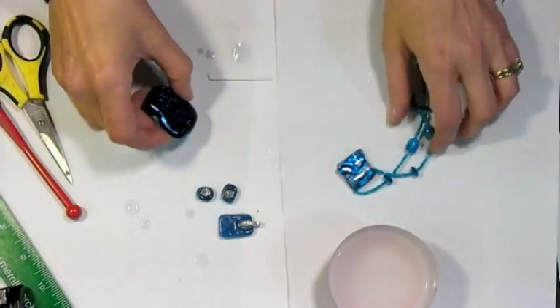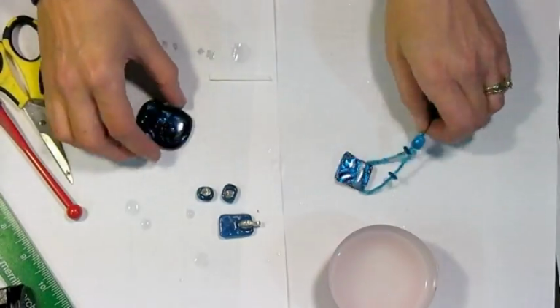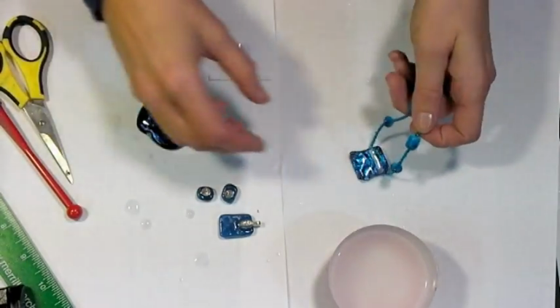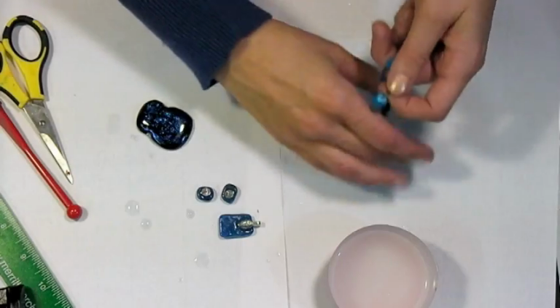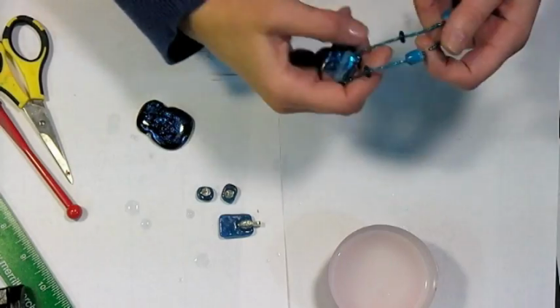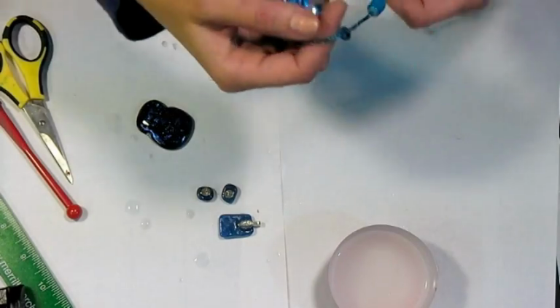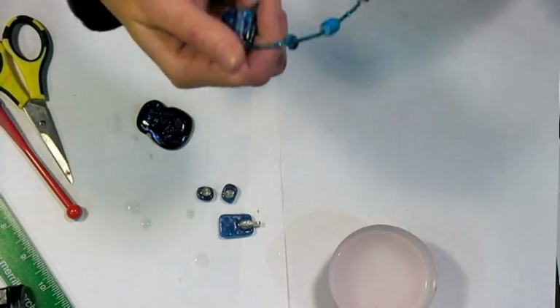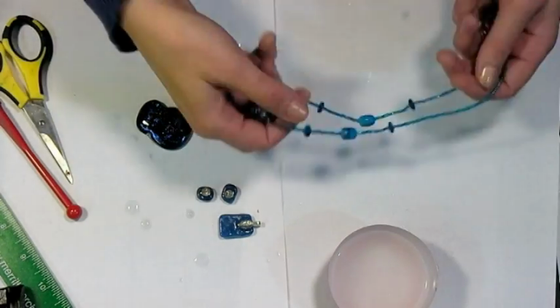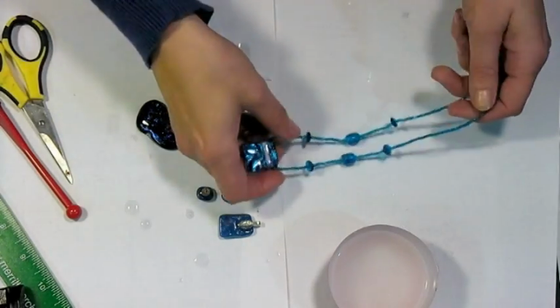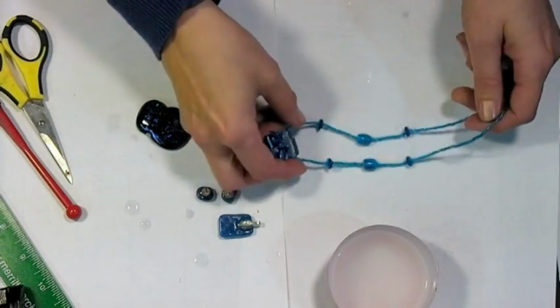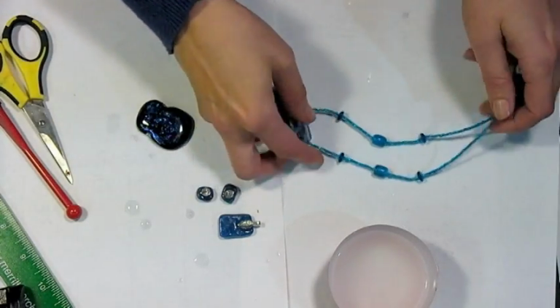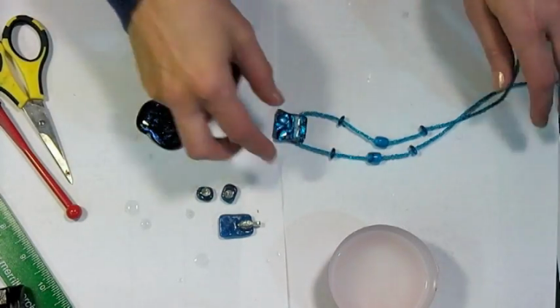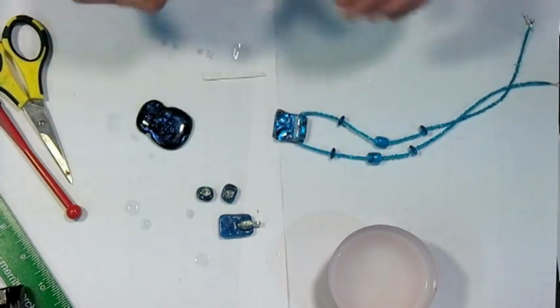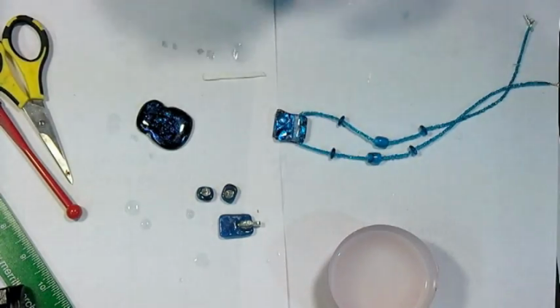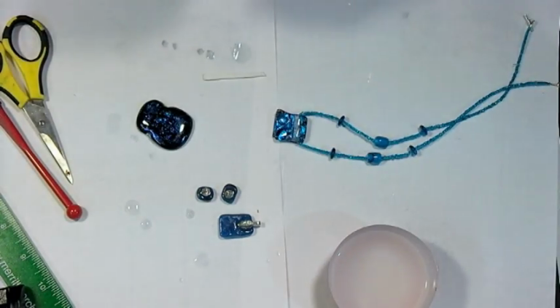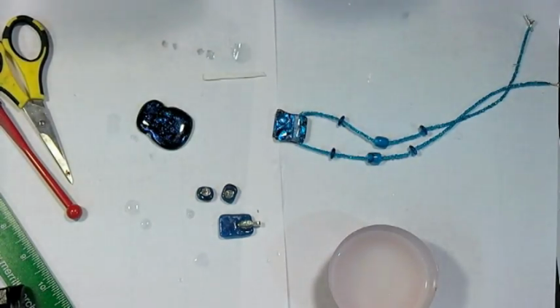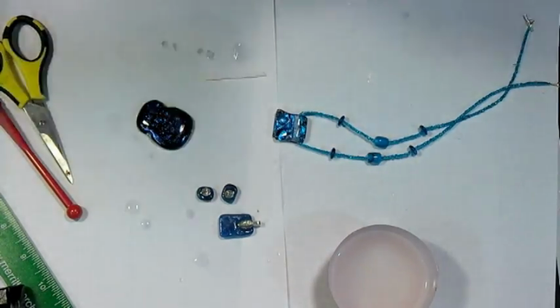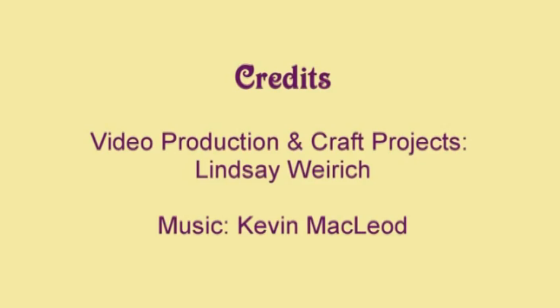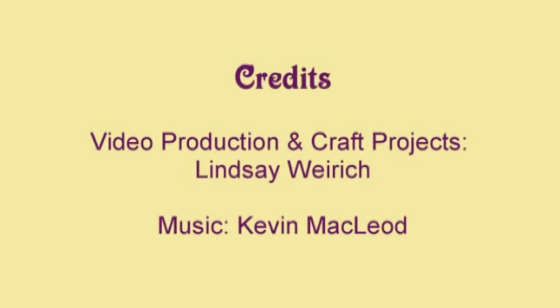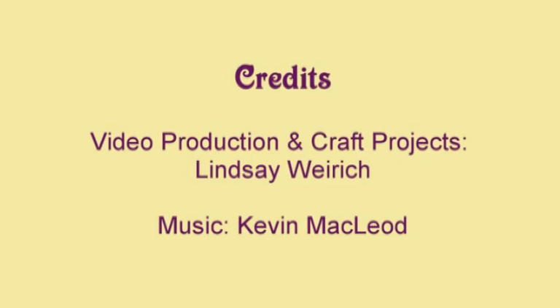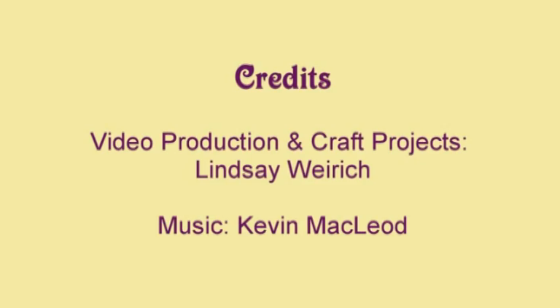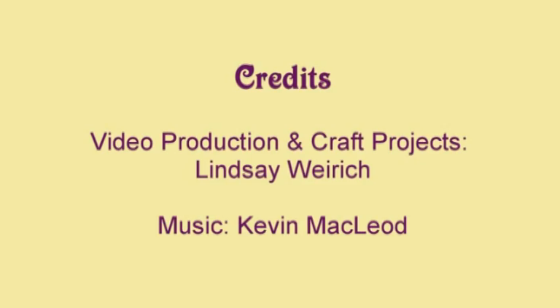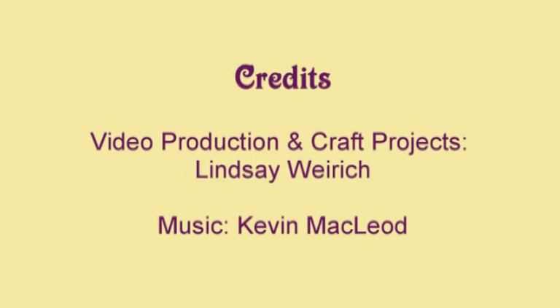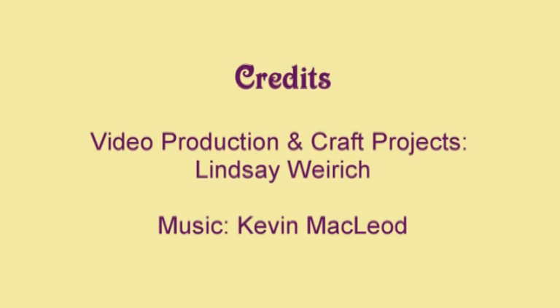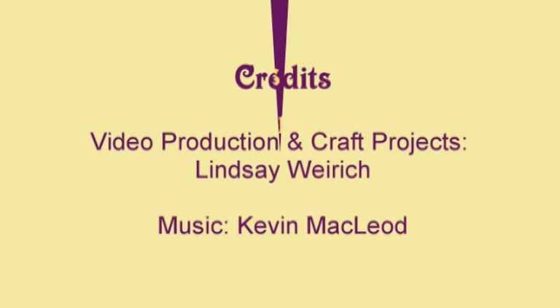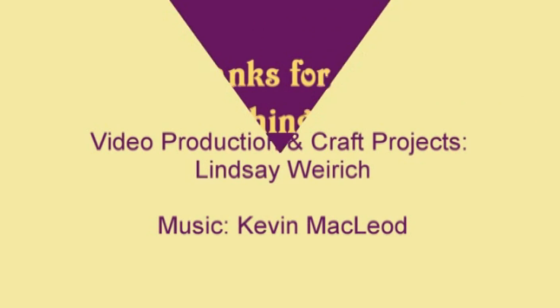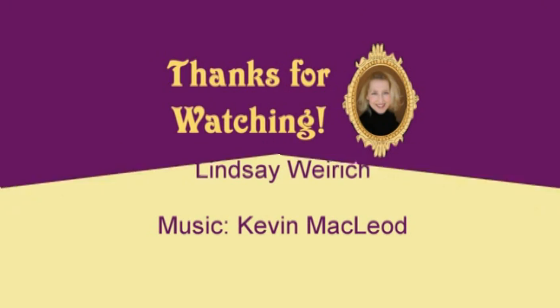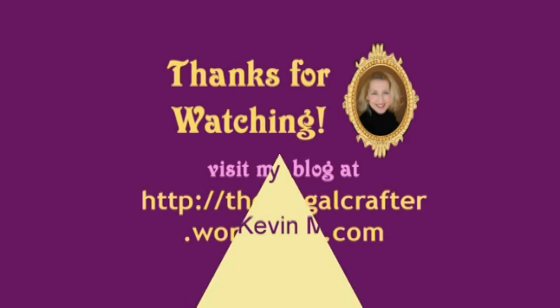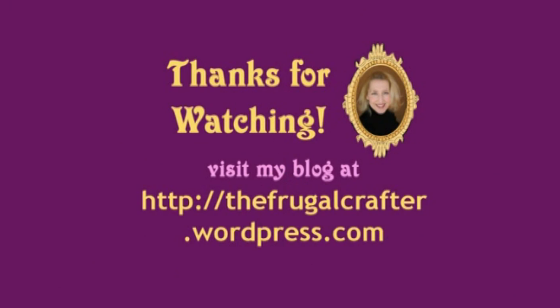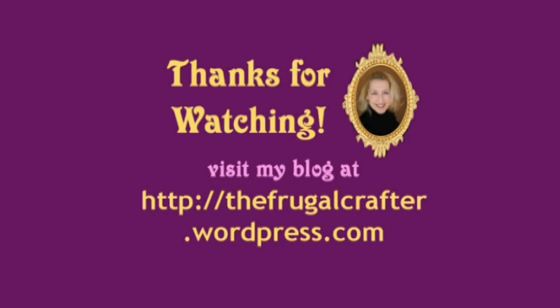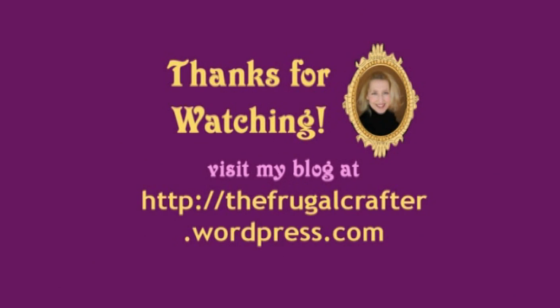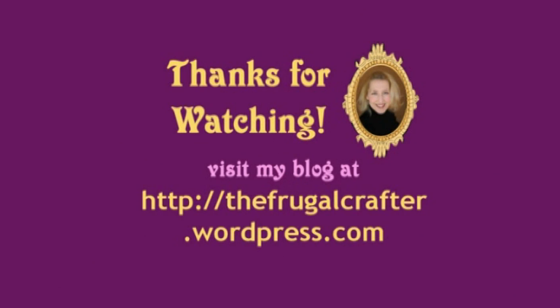It's just another way you can make your beads in your microwave kiln. Thank you so much for watching. Until next time, happy crafting!